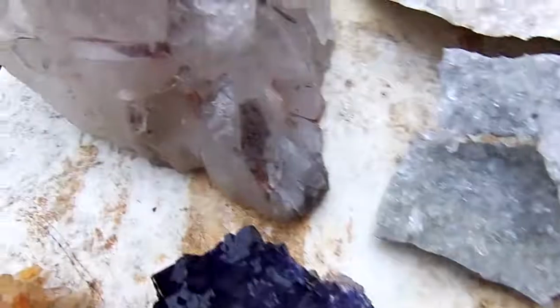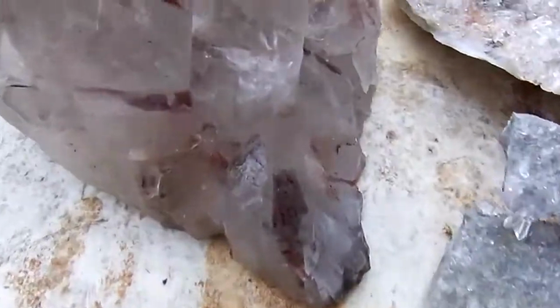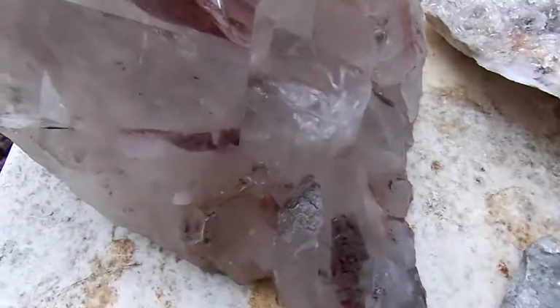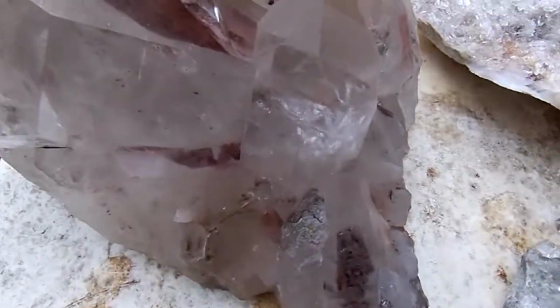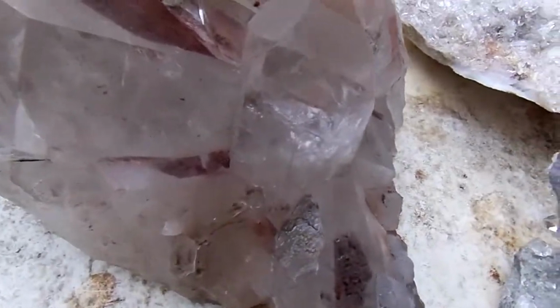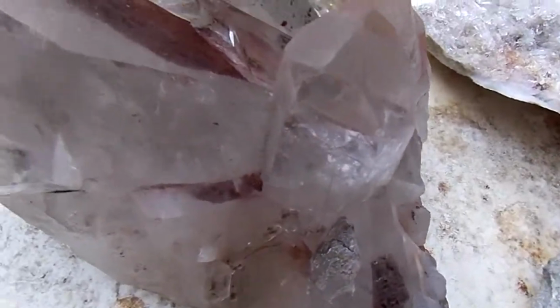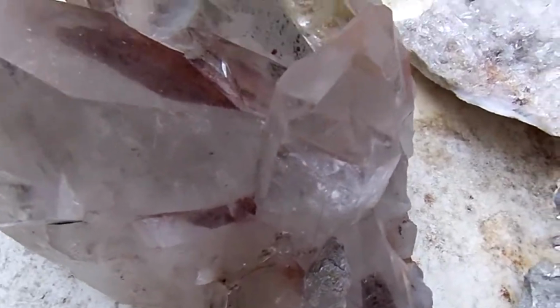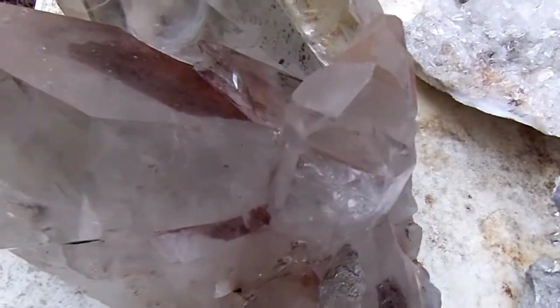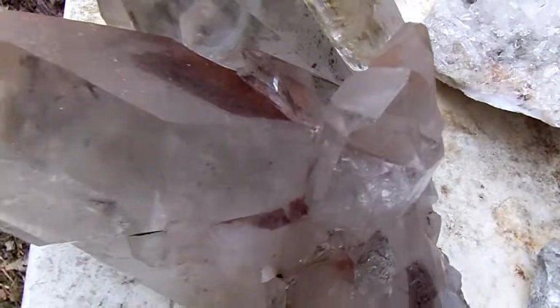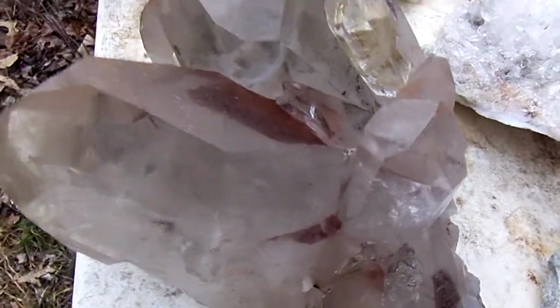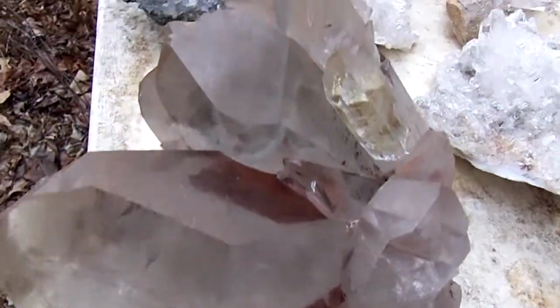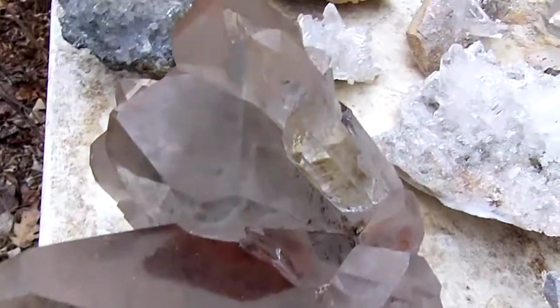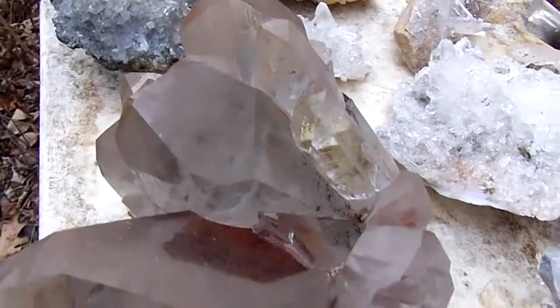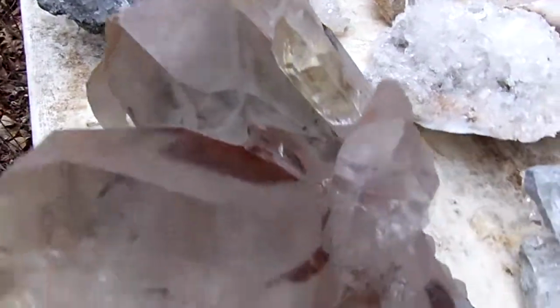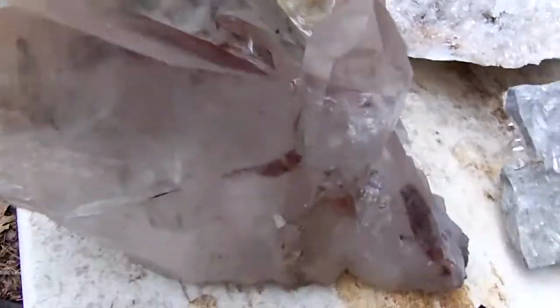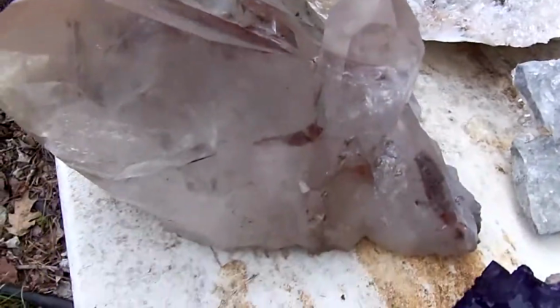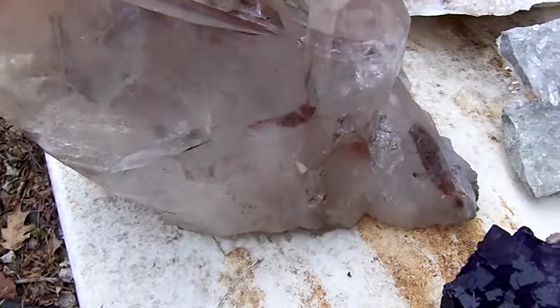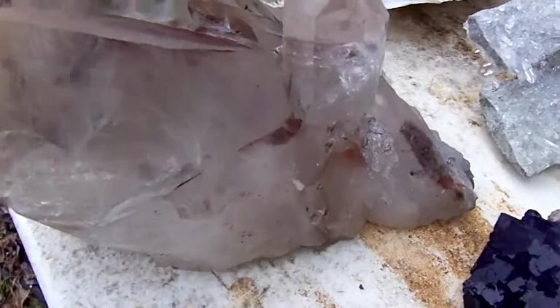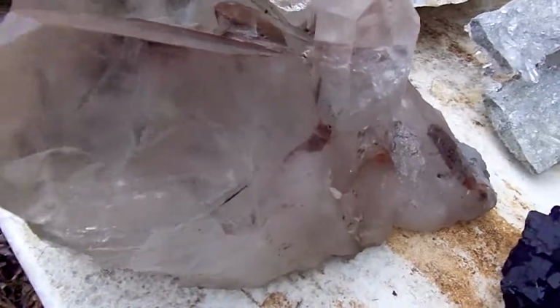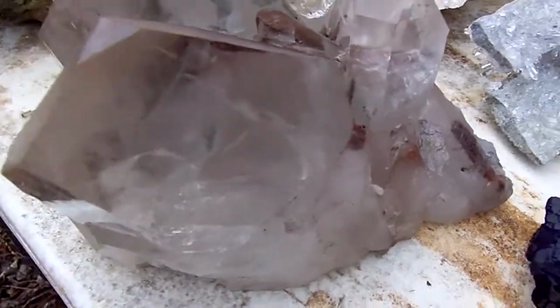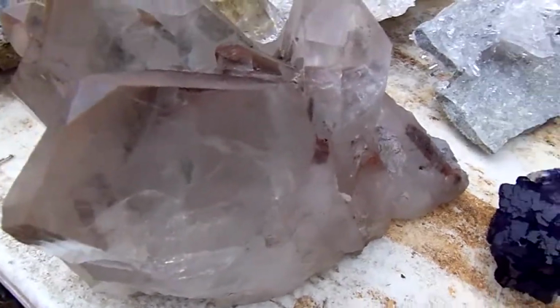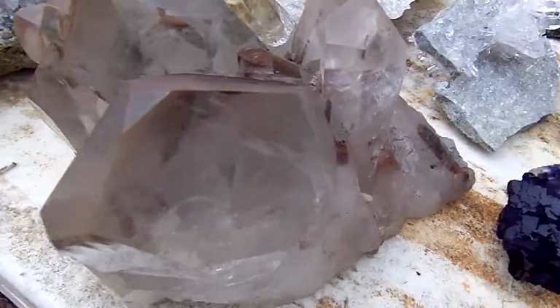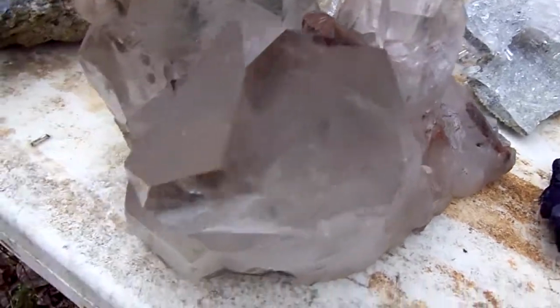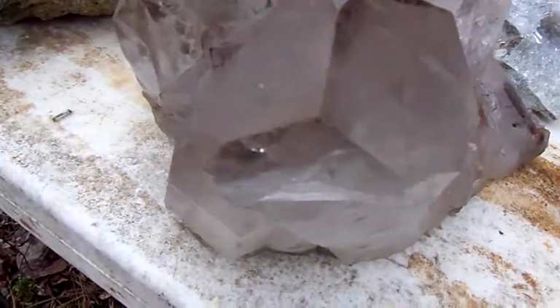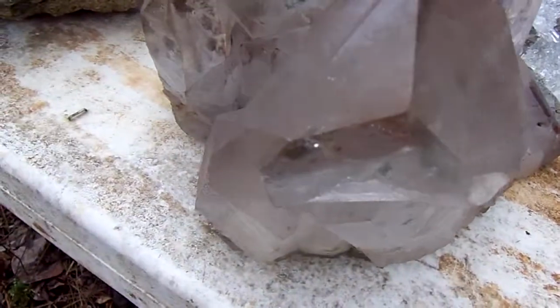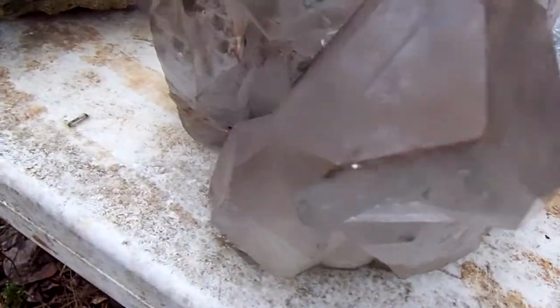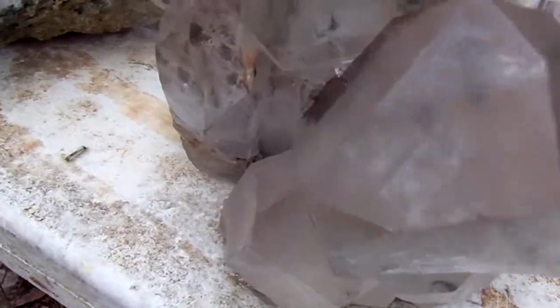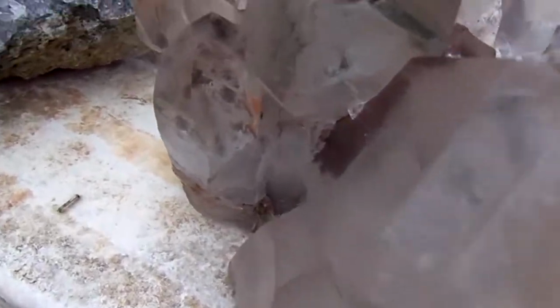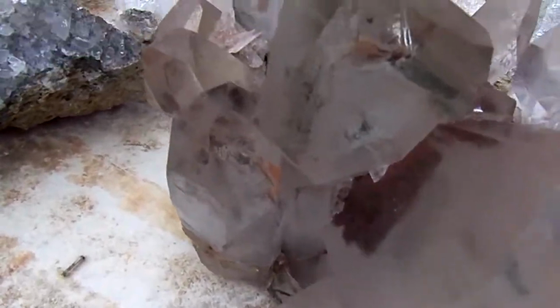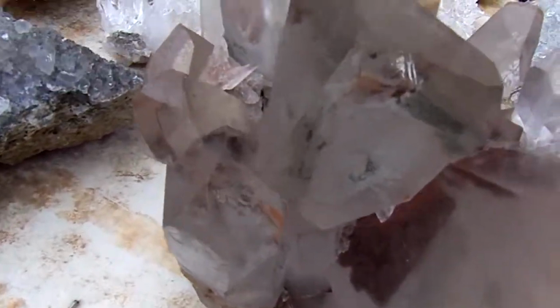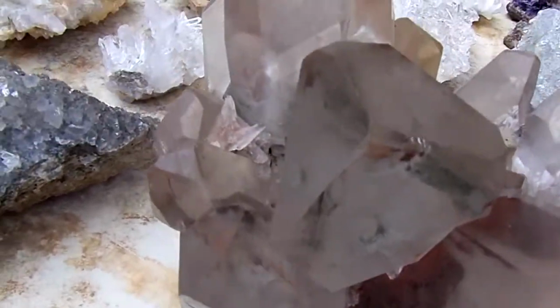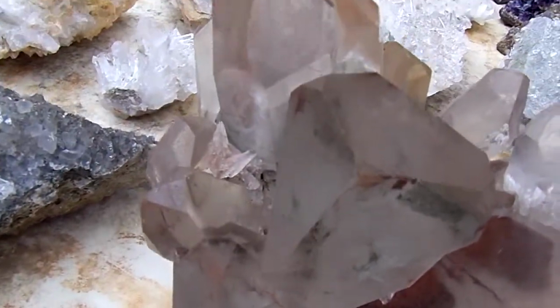A really beautiful huge diametria, a phantom — this phantom is bigger than a dinner plate, it's in great condition, has huge clear points, really good phantoms in them.